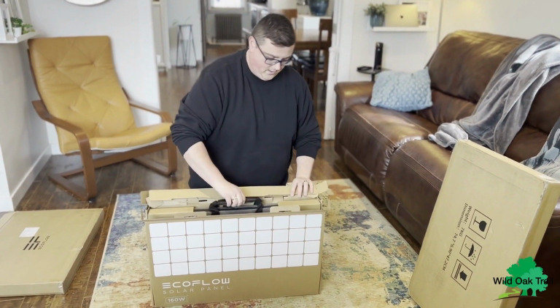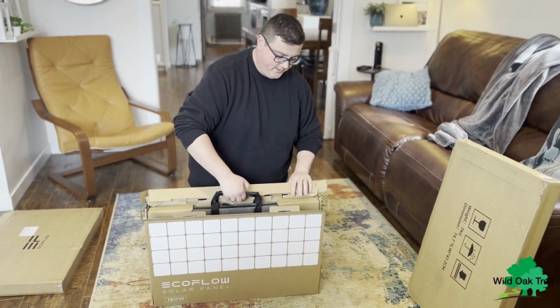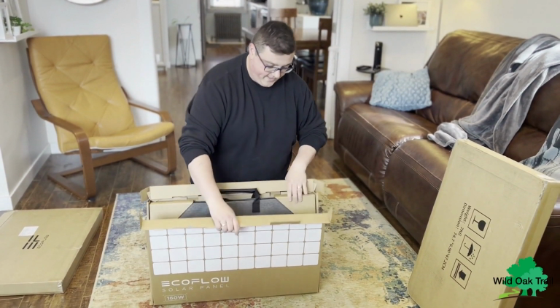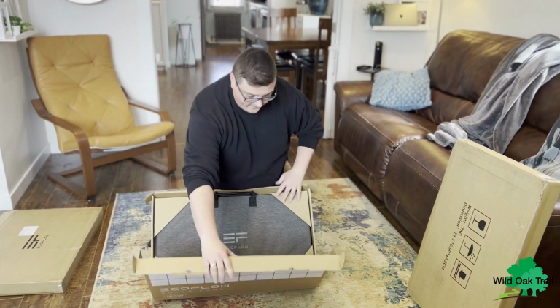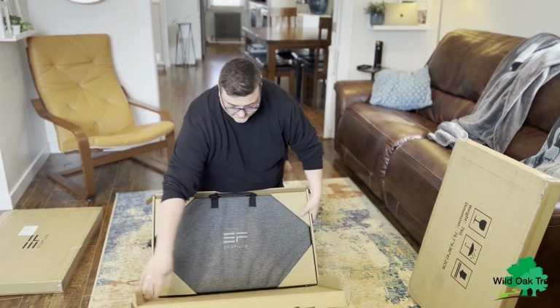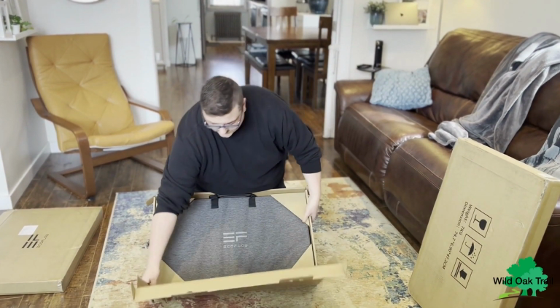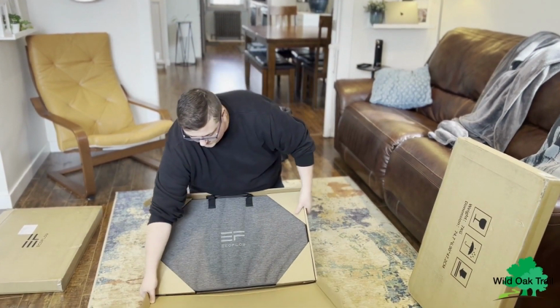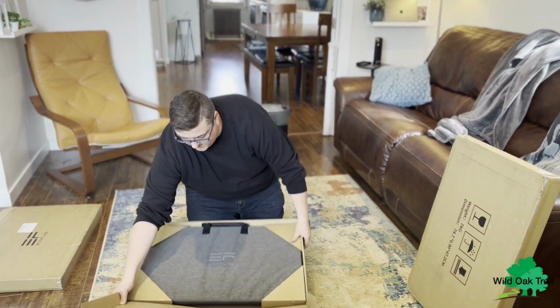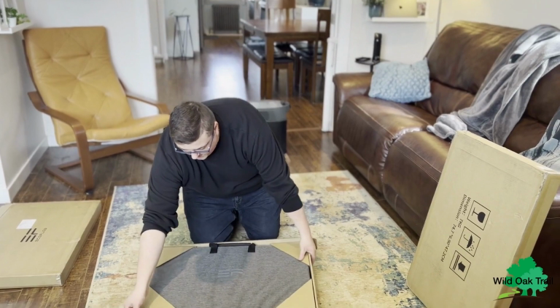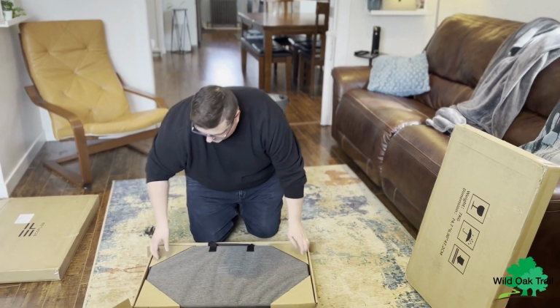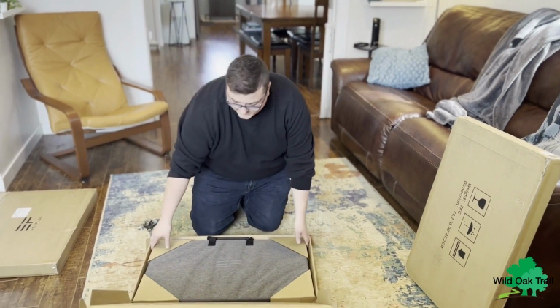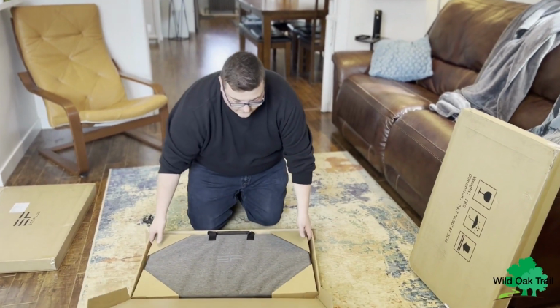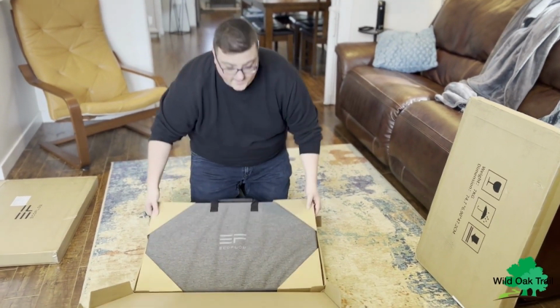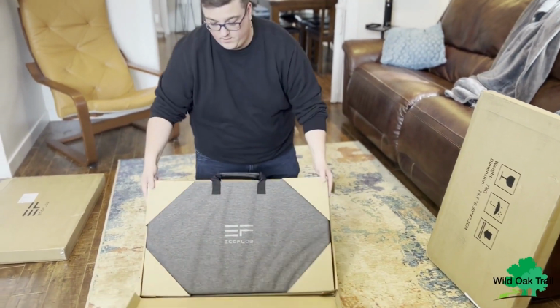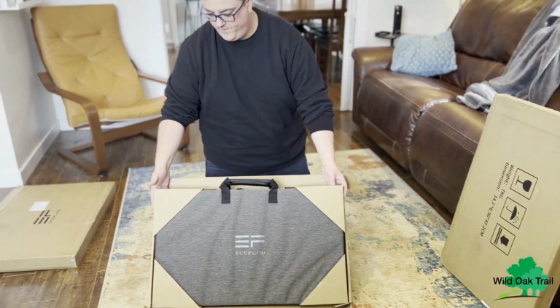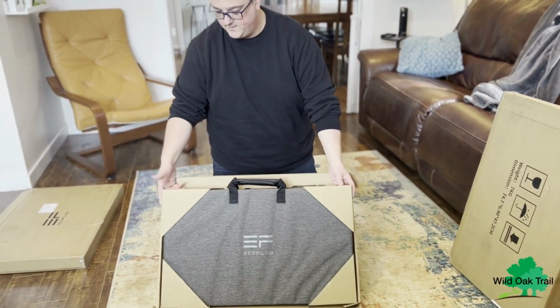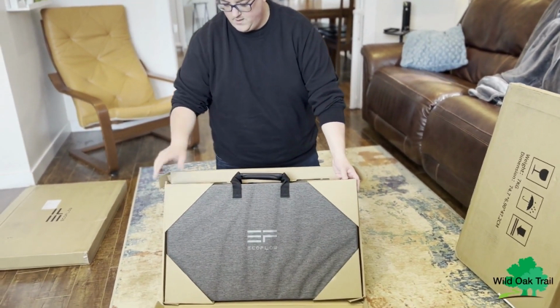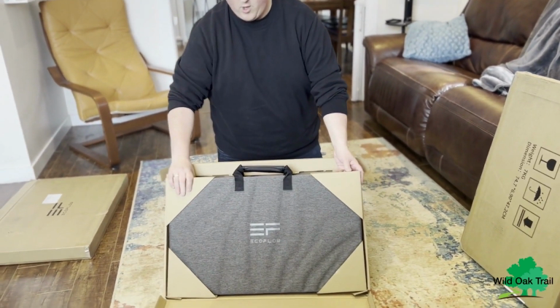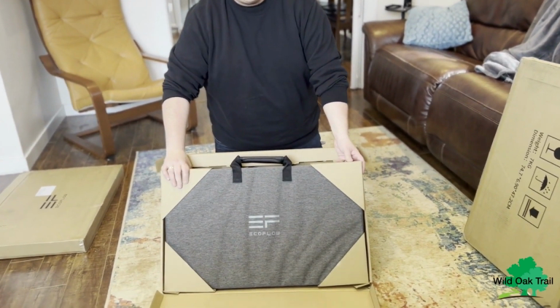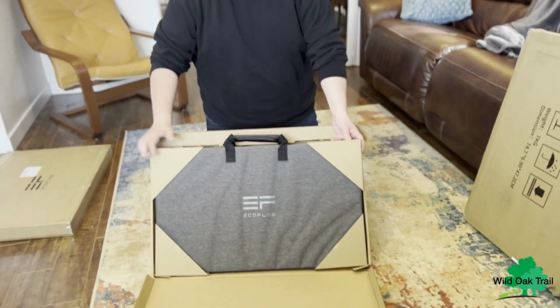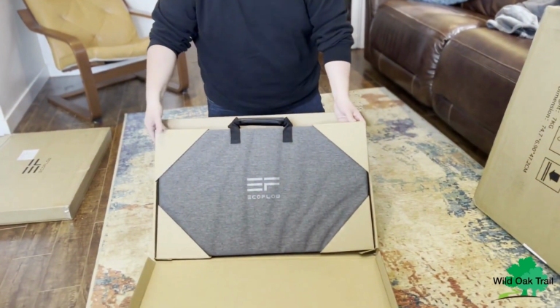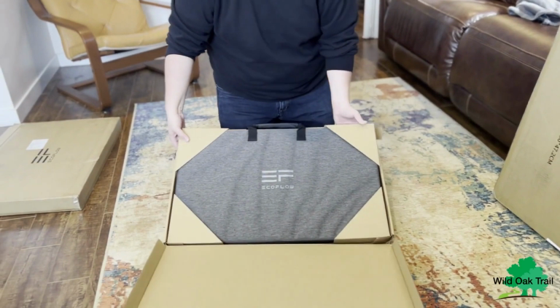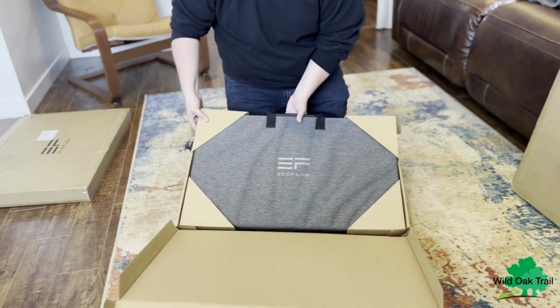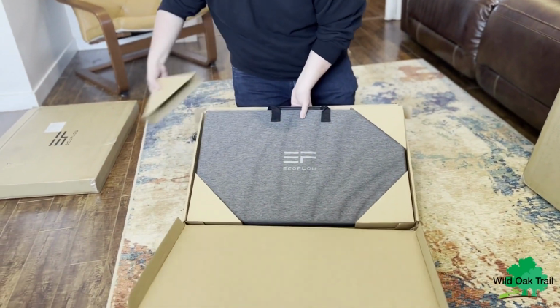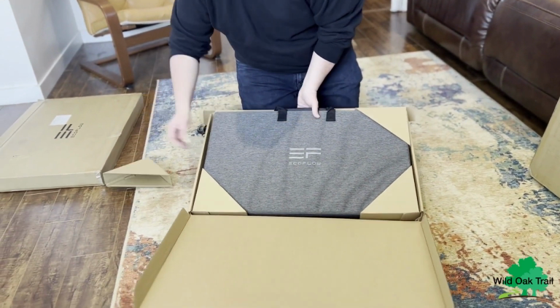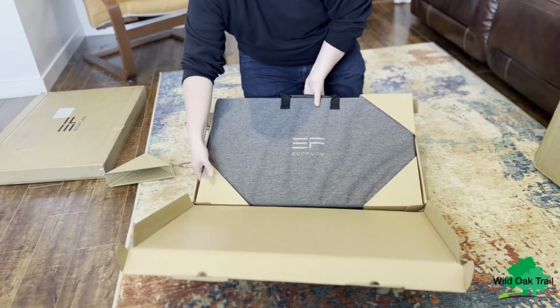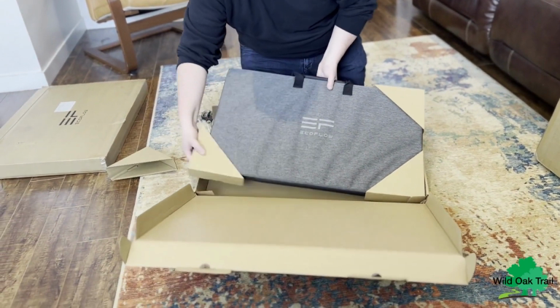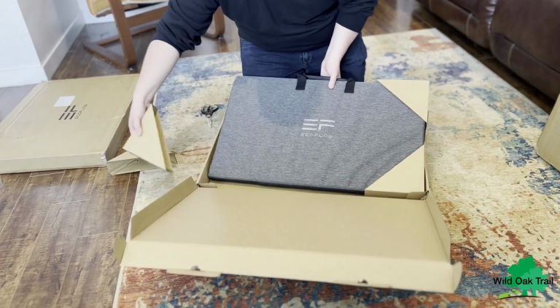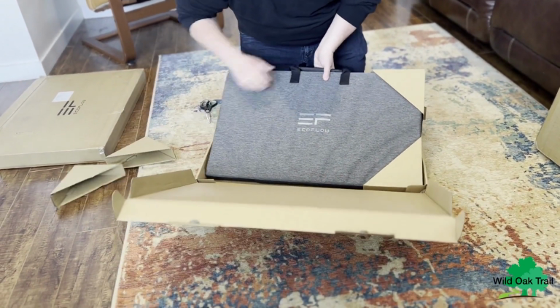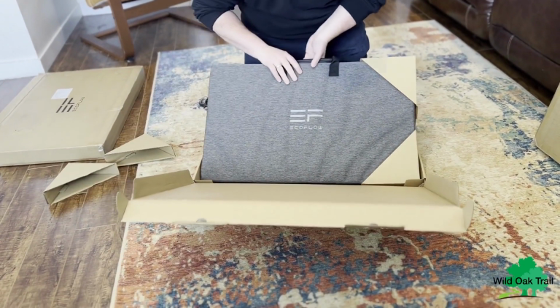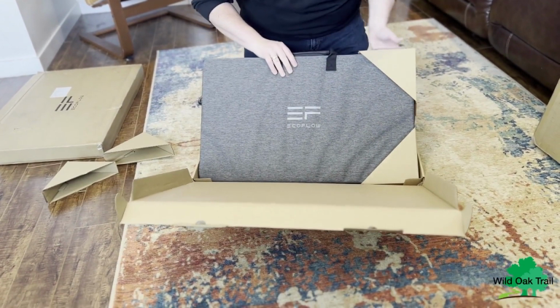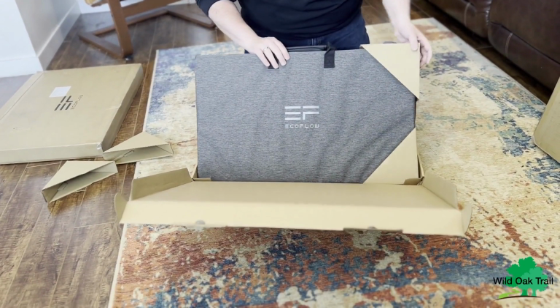These are packaged very nicely. You can see they even take care — we've got some cardboard on the corners here. So the panel should arrive nice and safe.